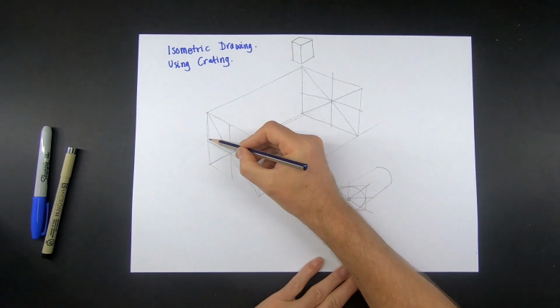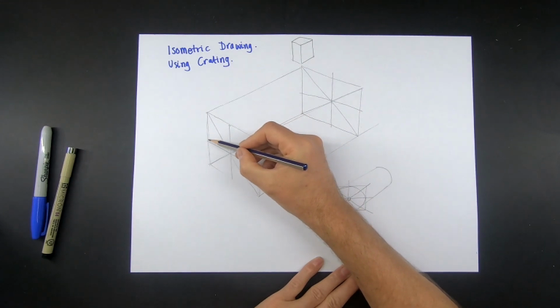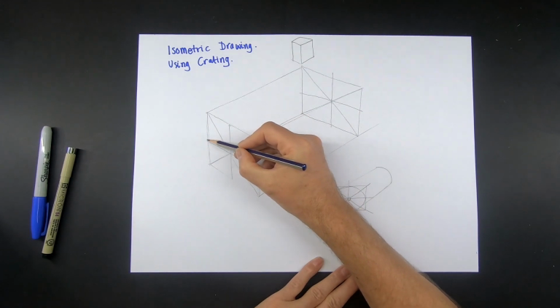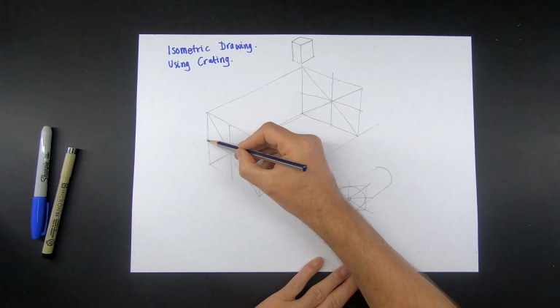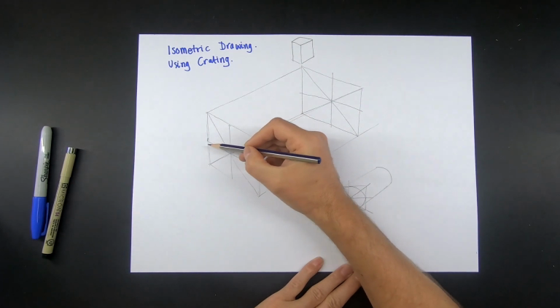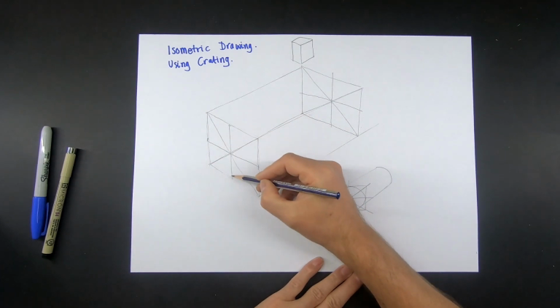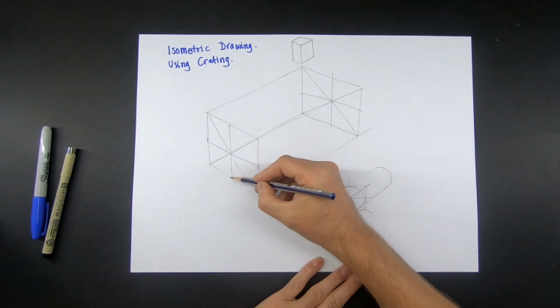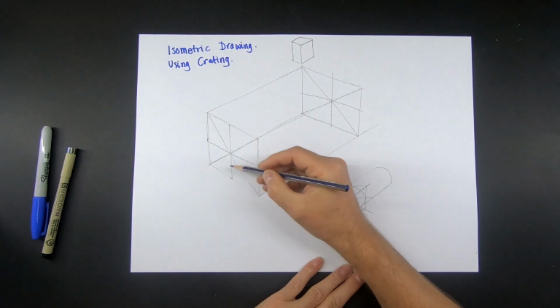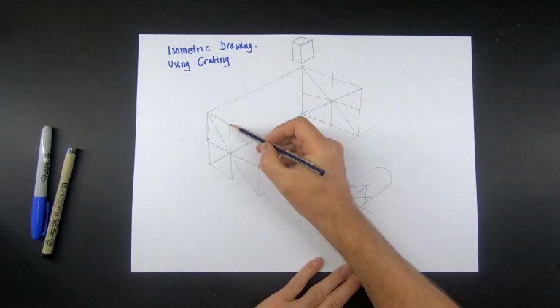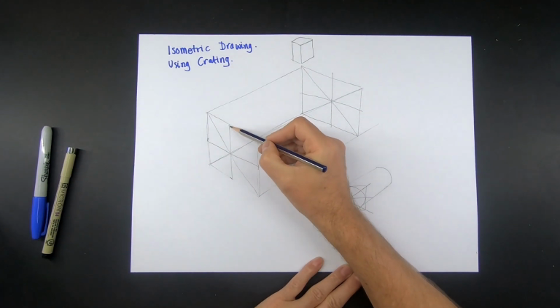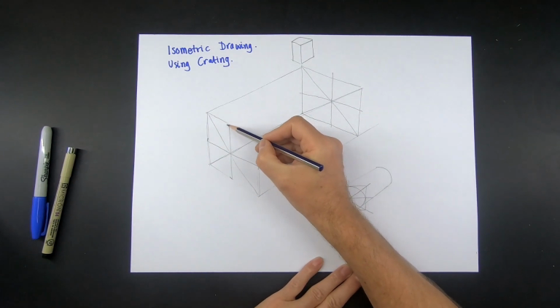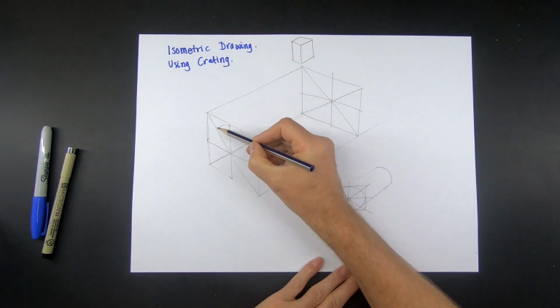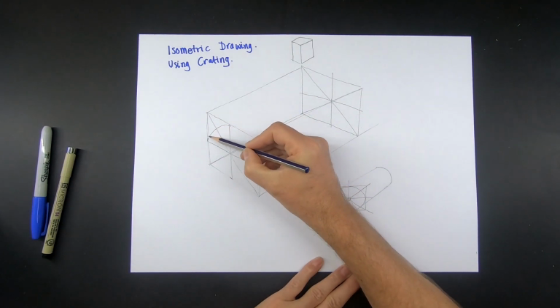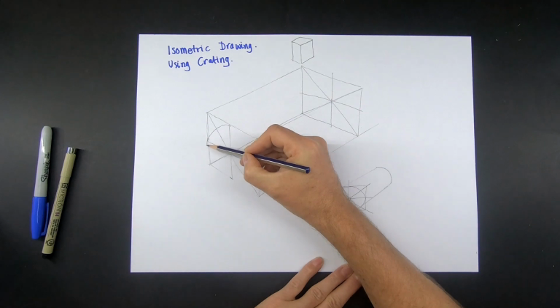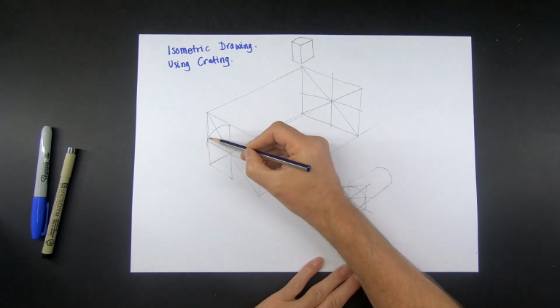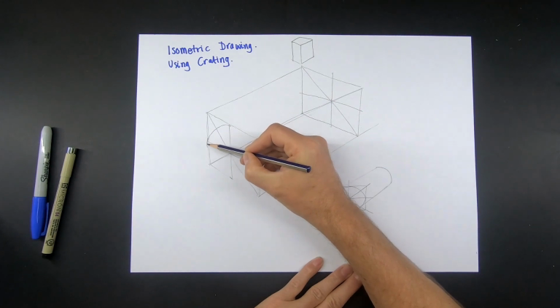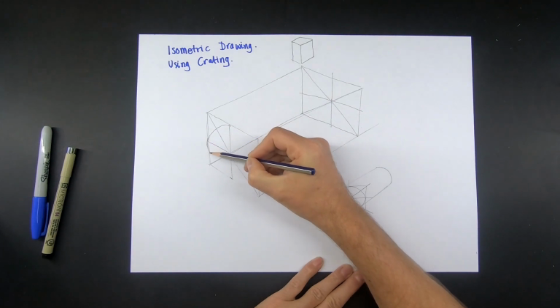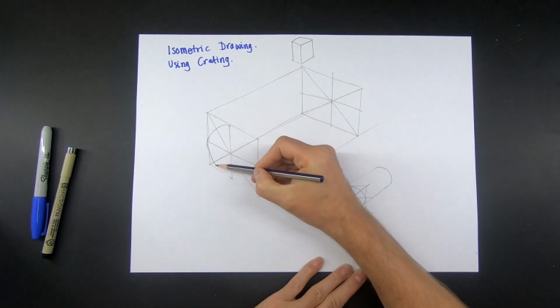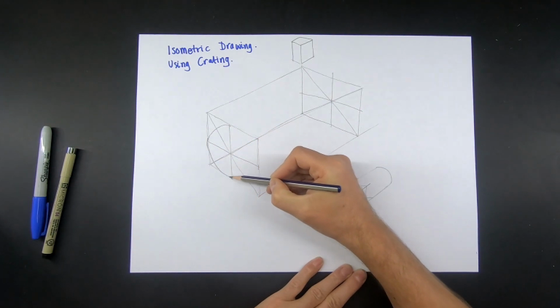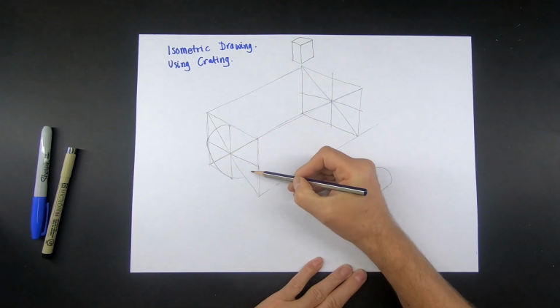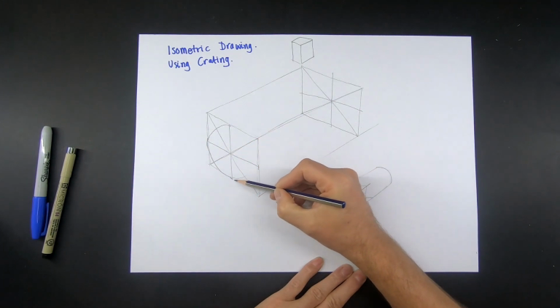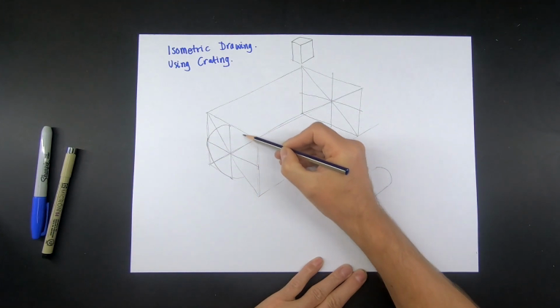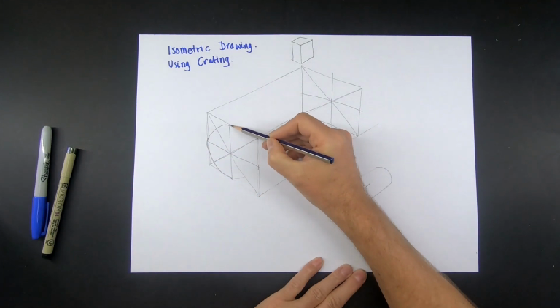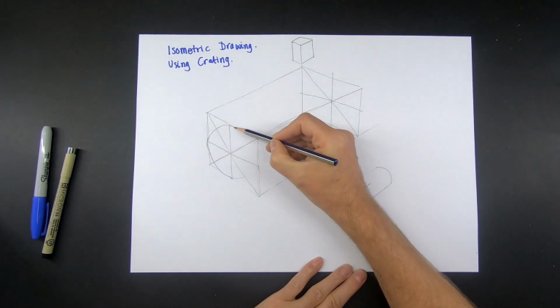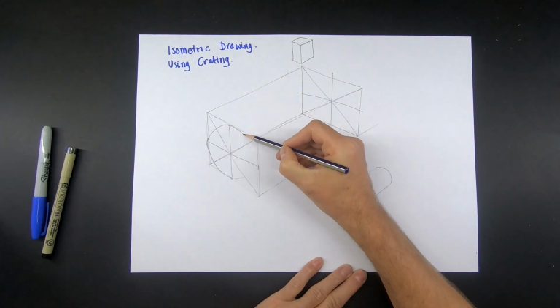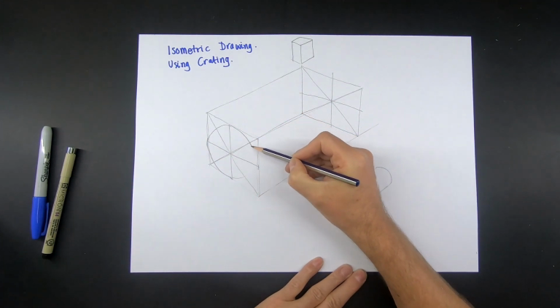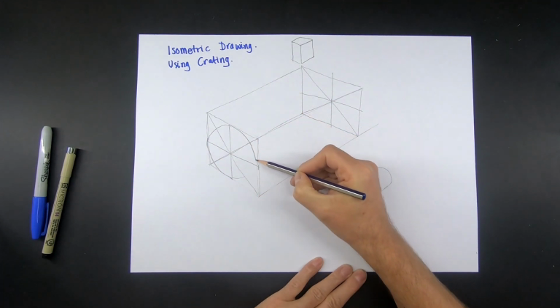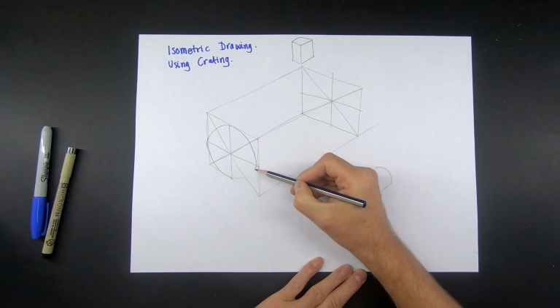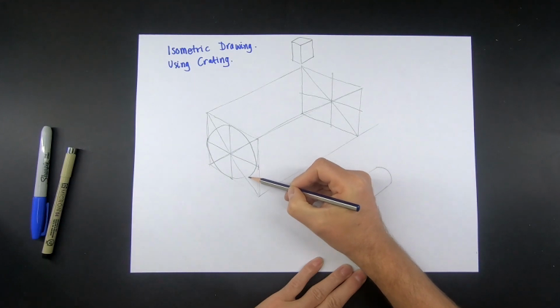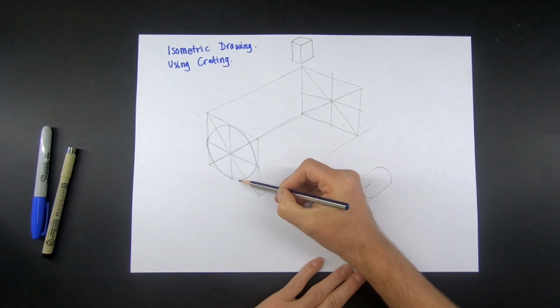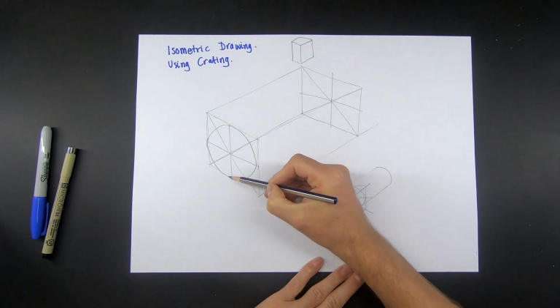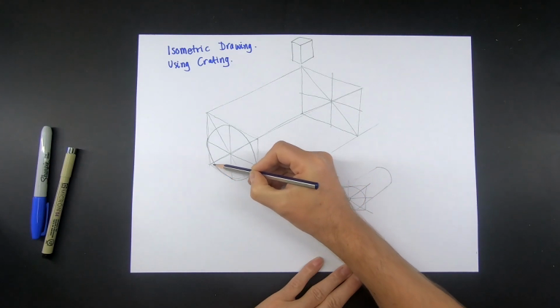So we're going to draw our squashed circle — we're going to draw an ellipse in here.